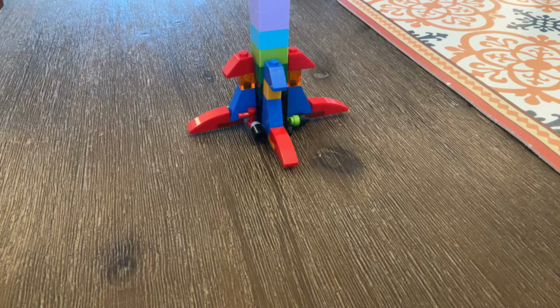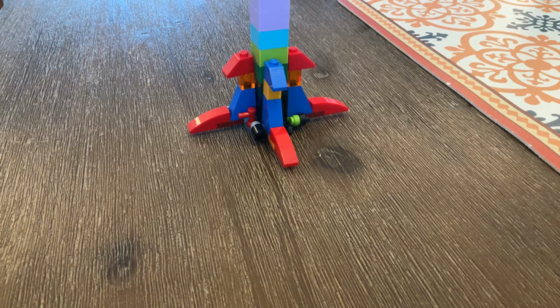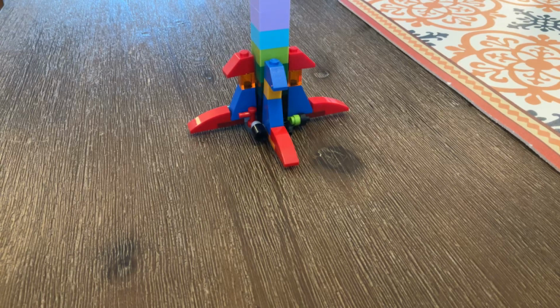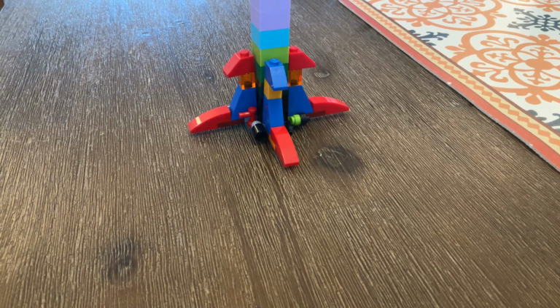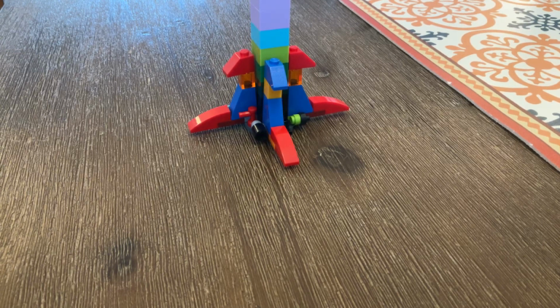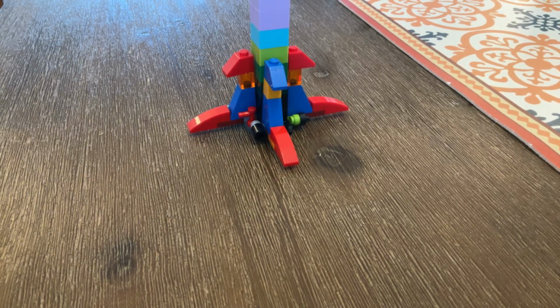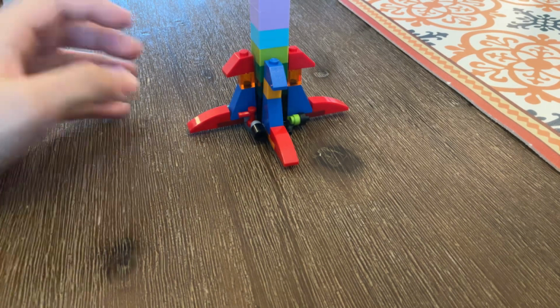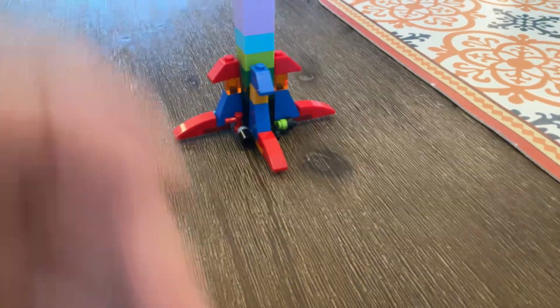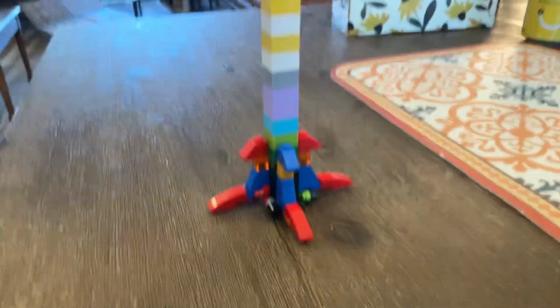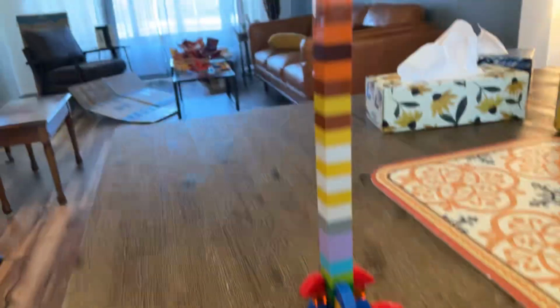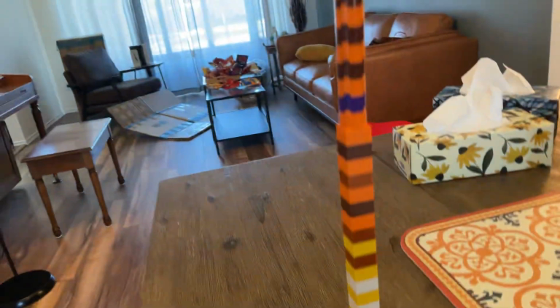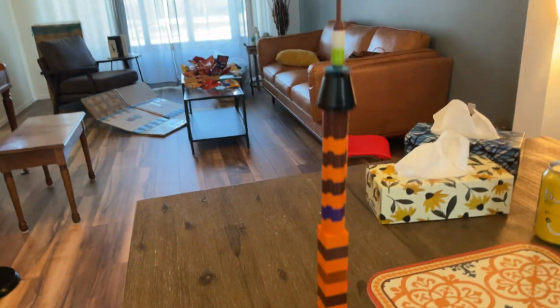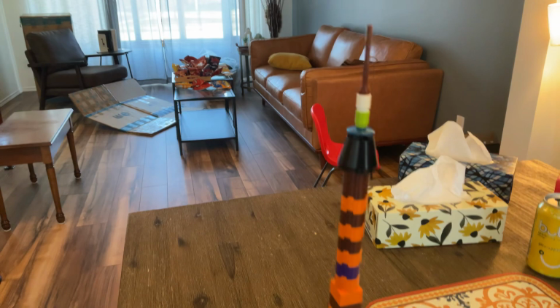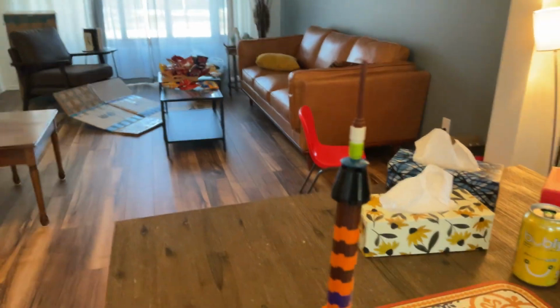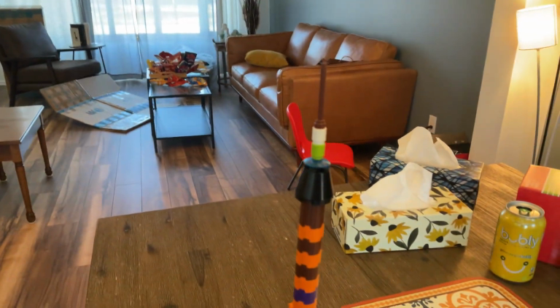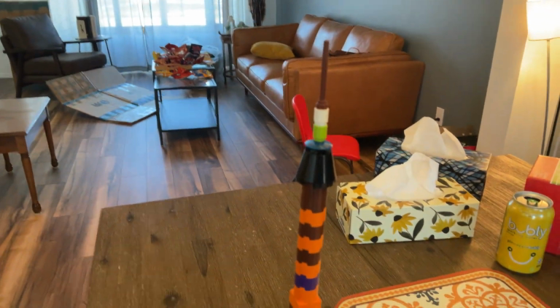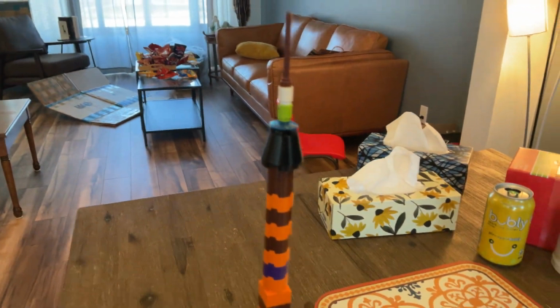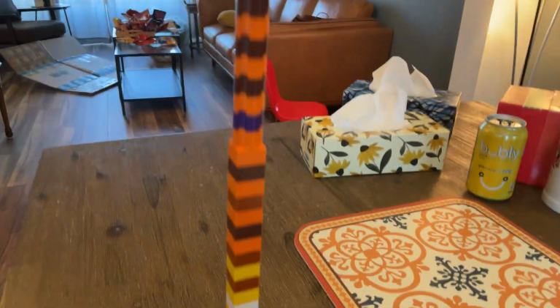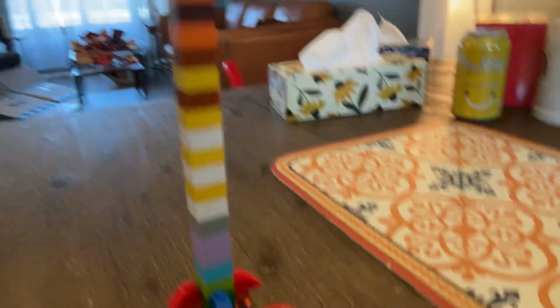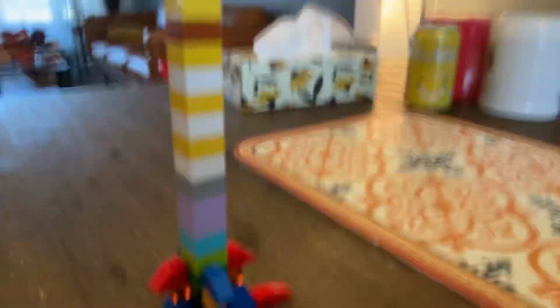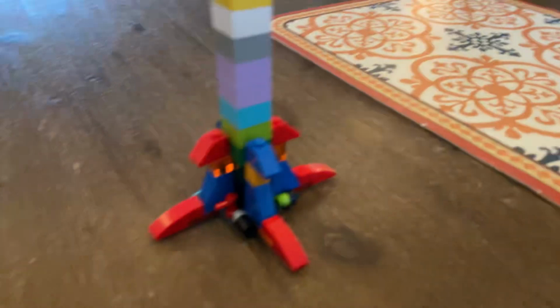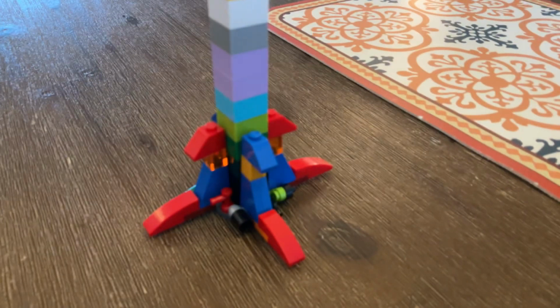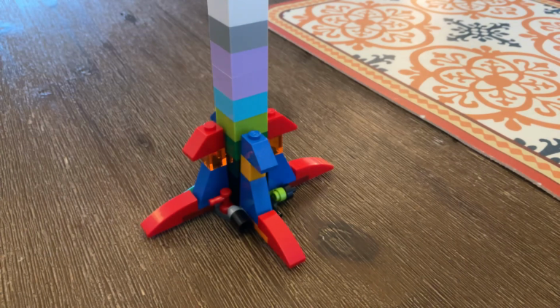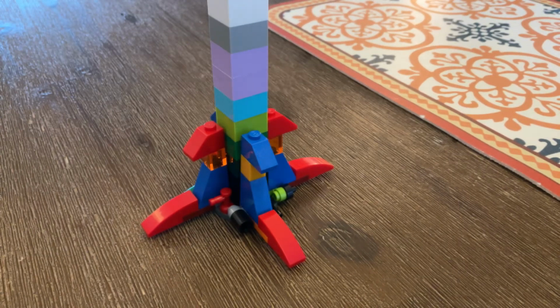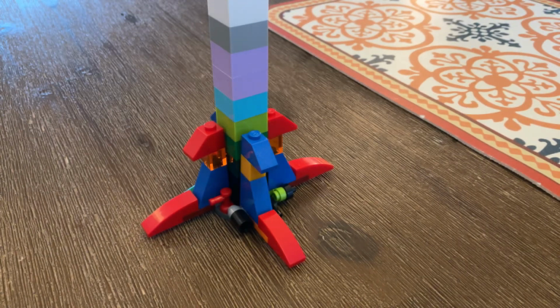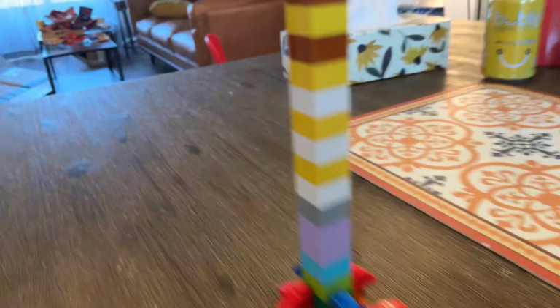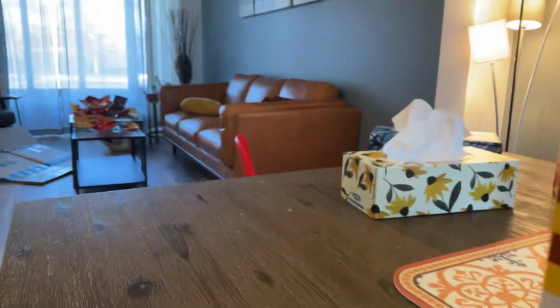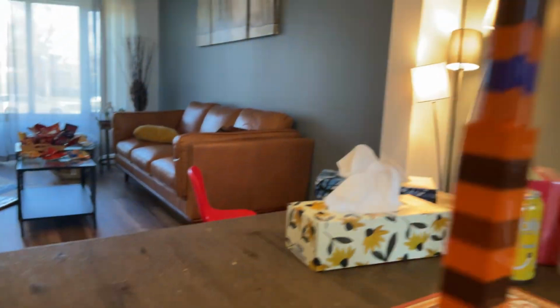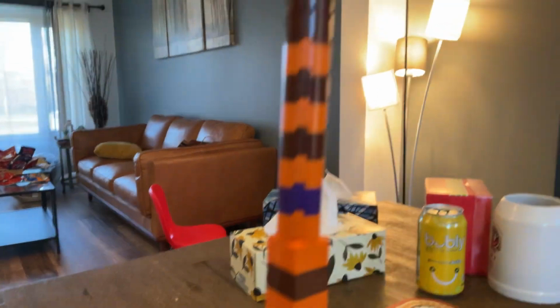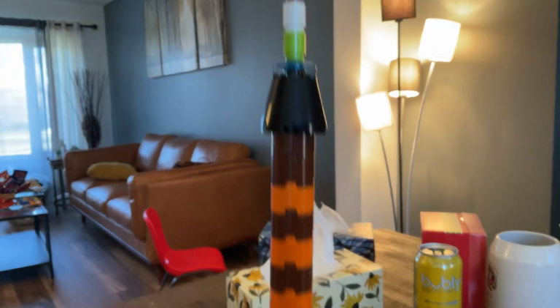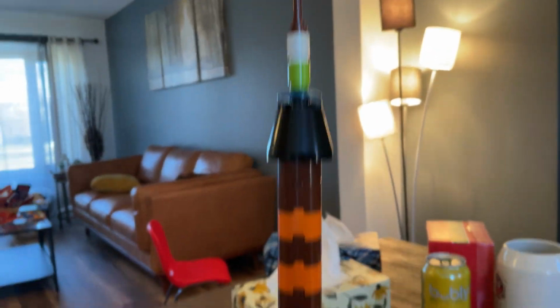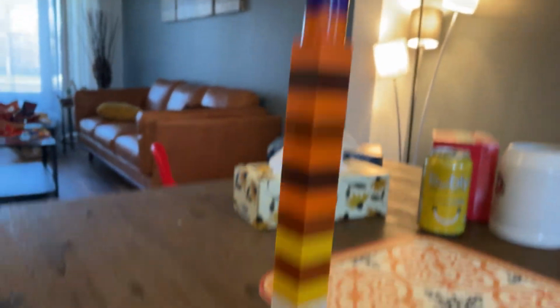This is a Lego rocket I built myself. It's super tall, and there are three parts of it.